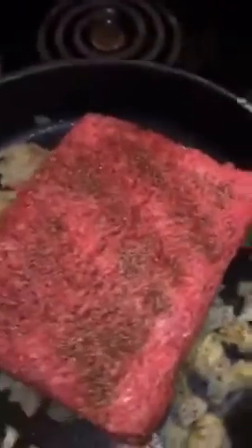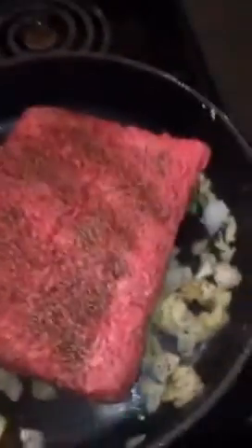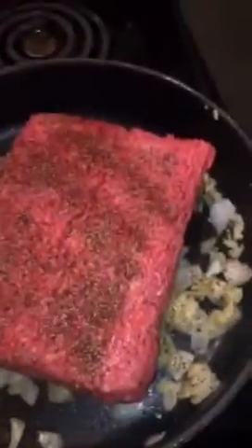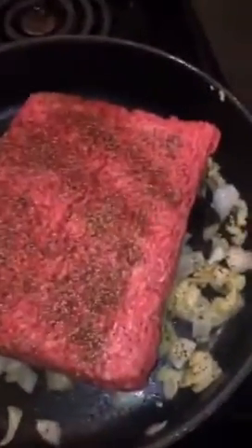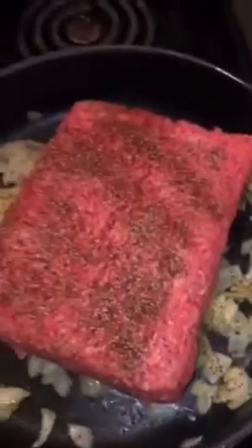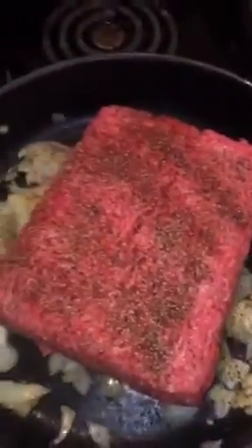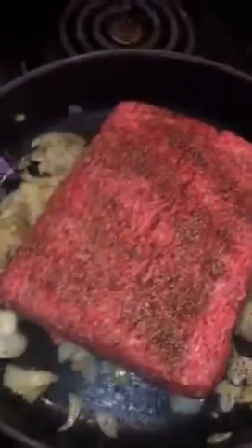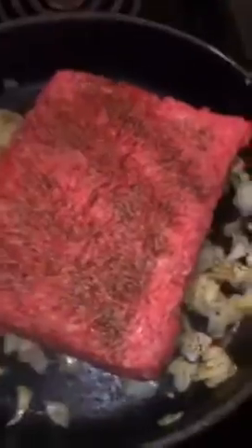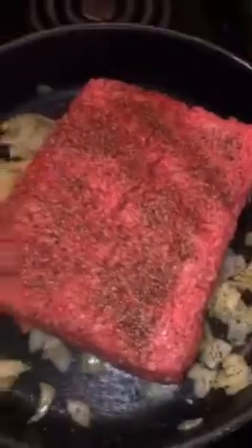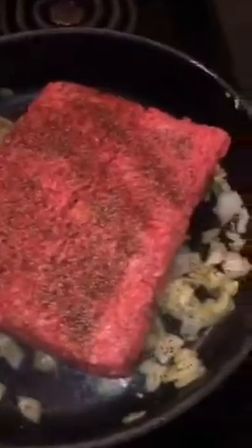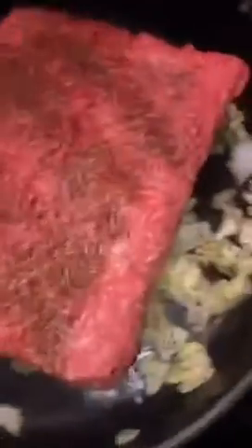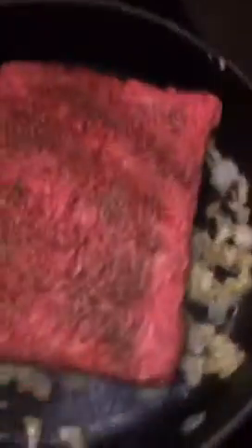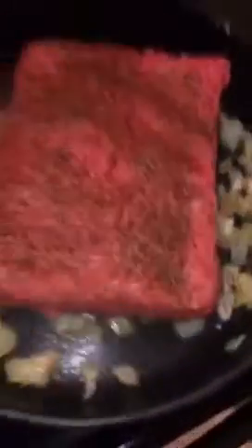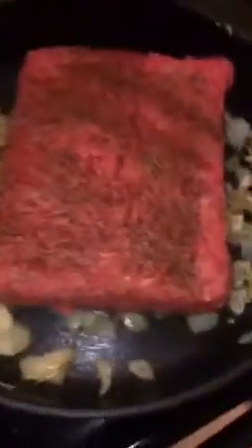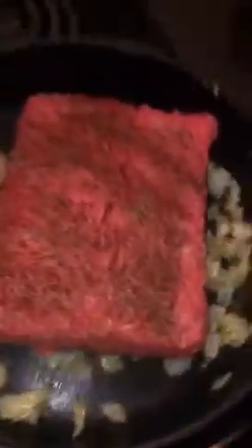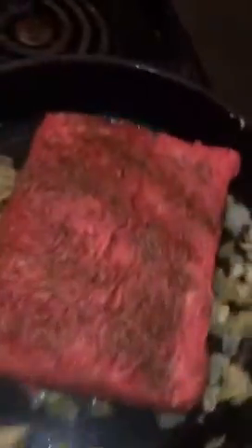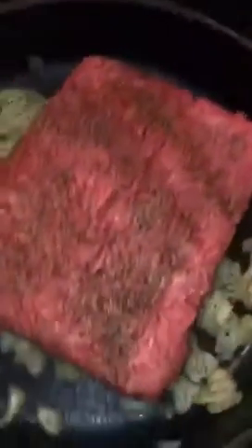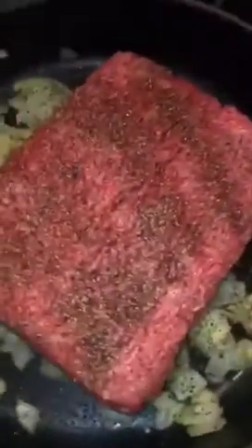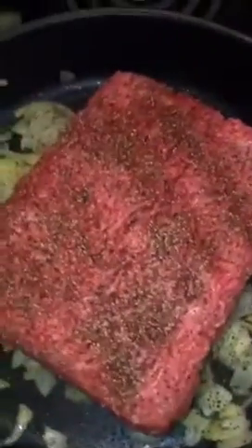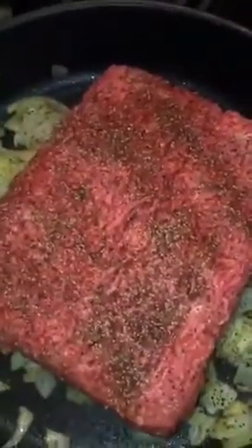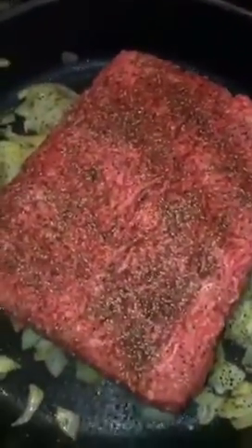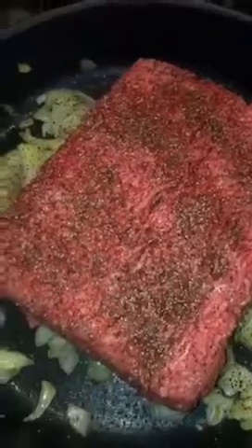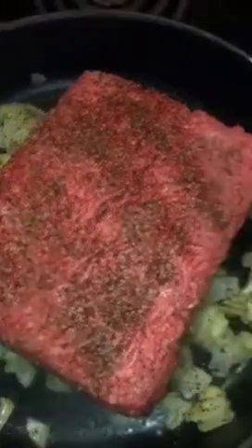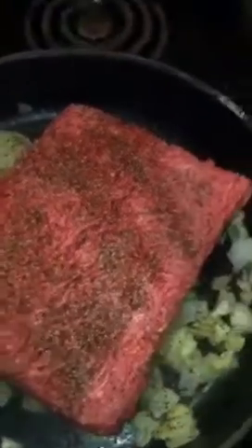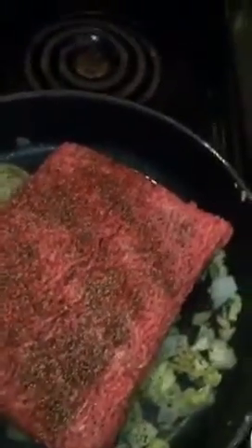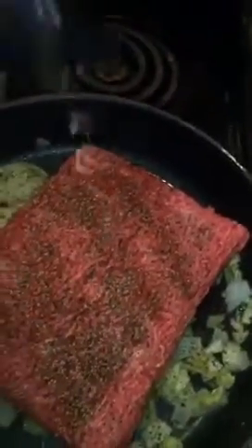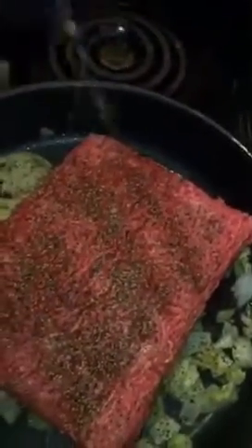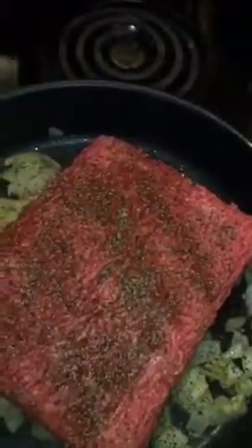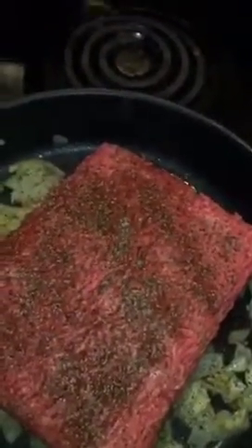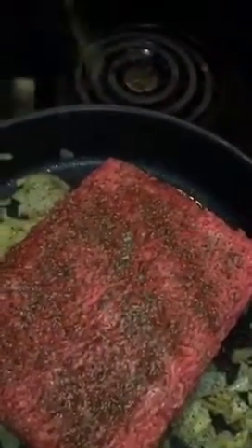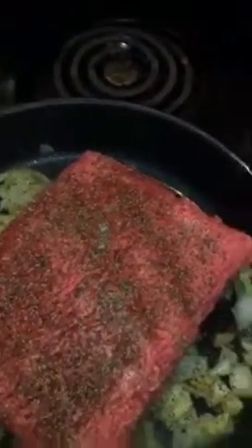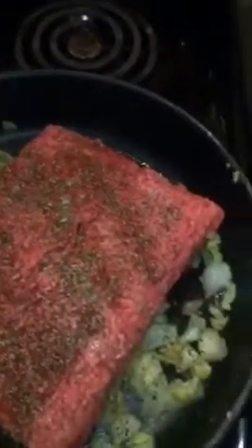I'm going to let that side get a little firm before I try to break it up, because right now it's so gummy that it just sticks to everything. So season it up — don't be shy with it.